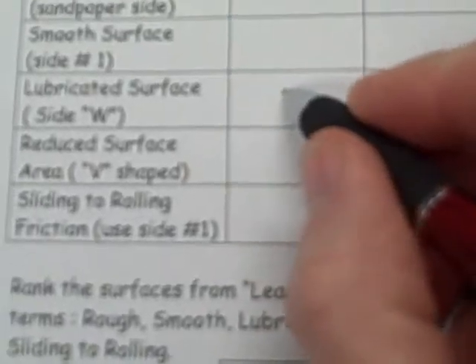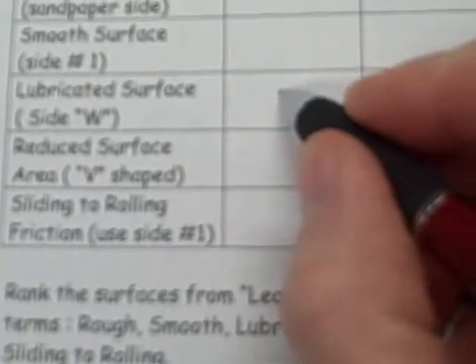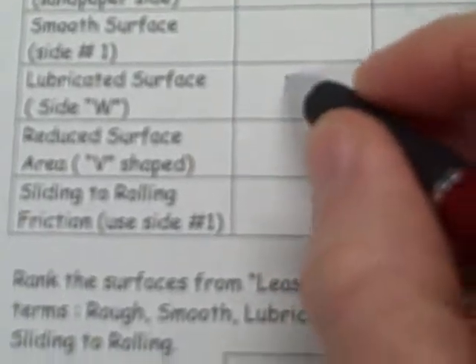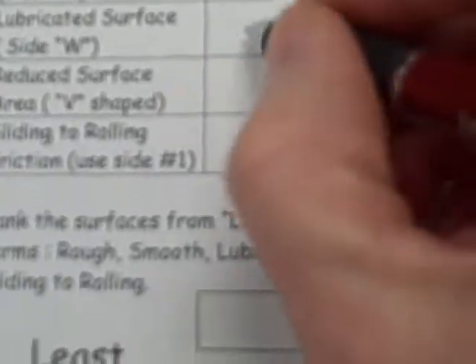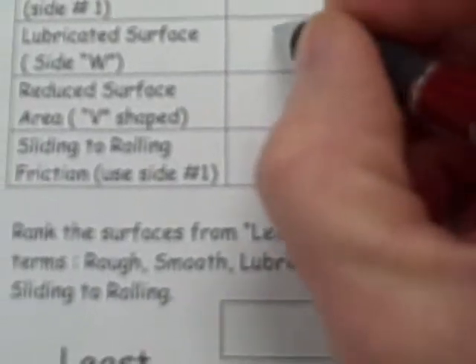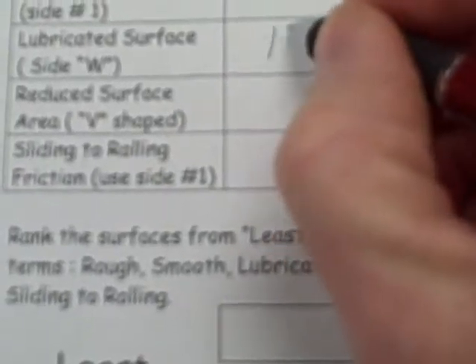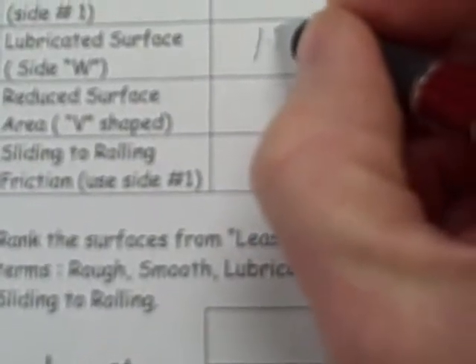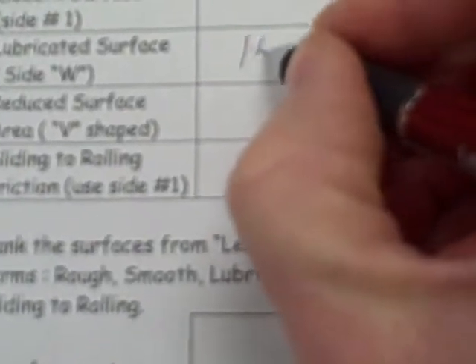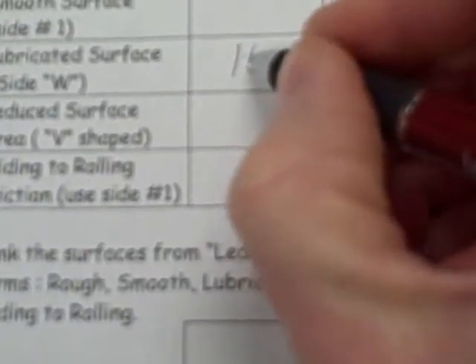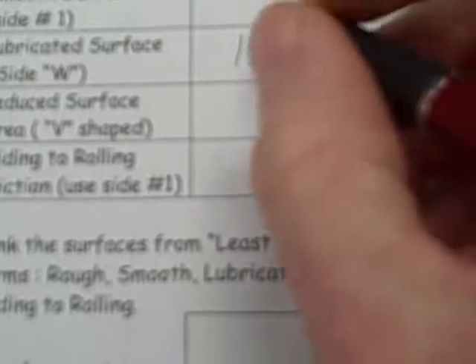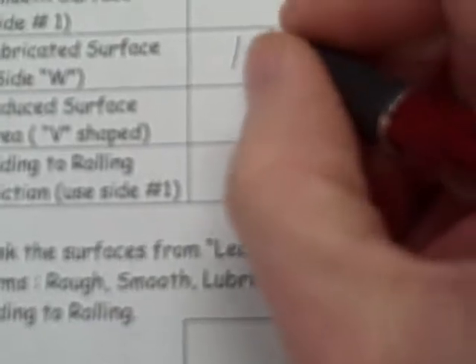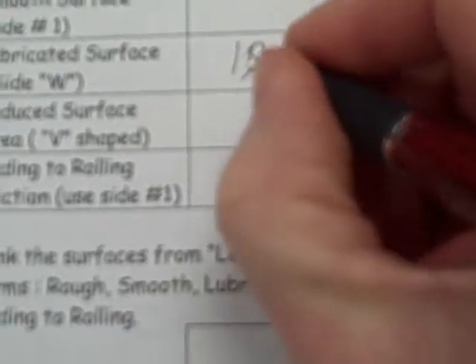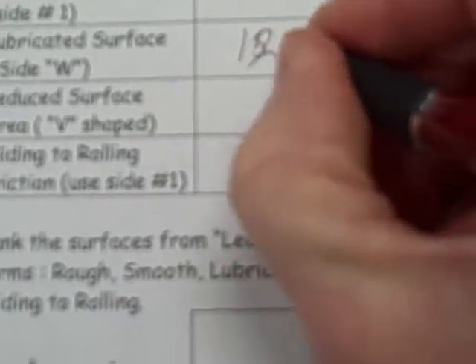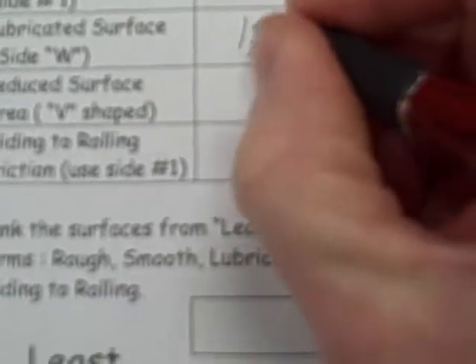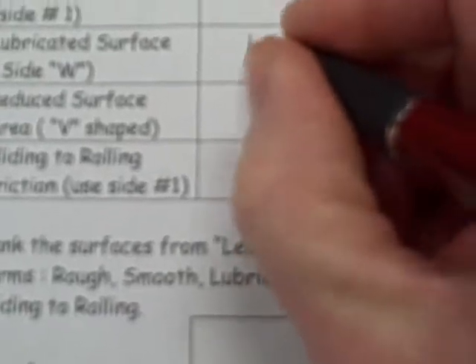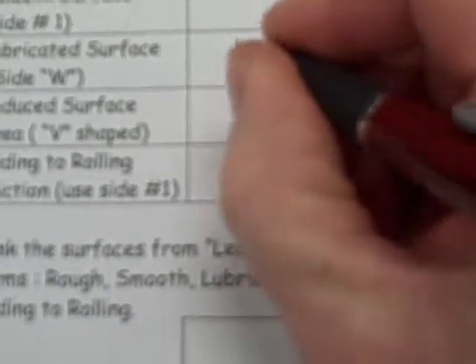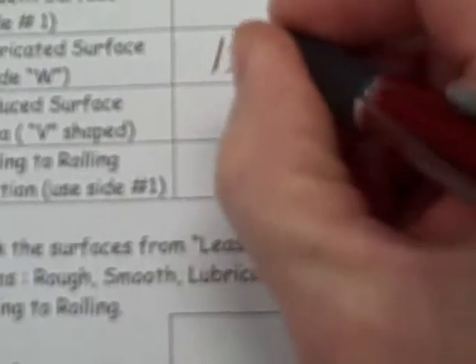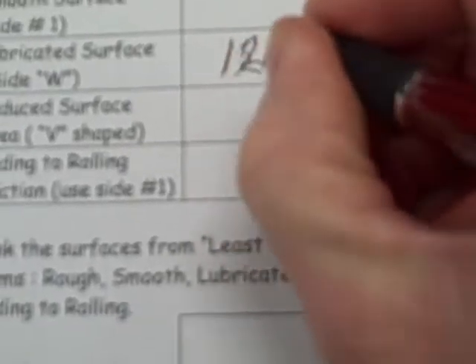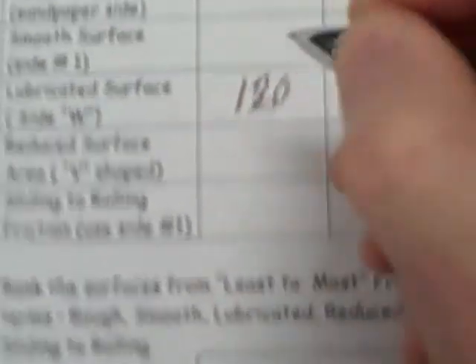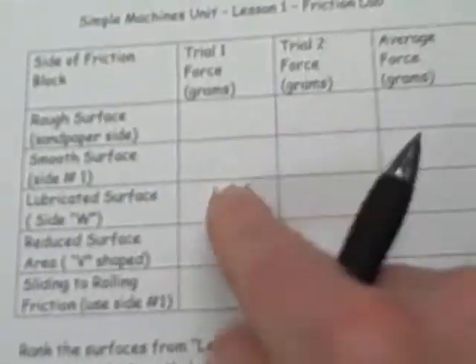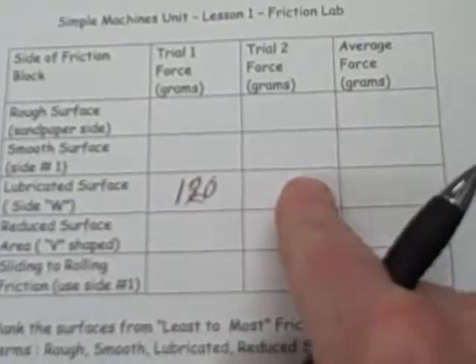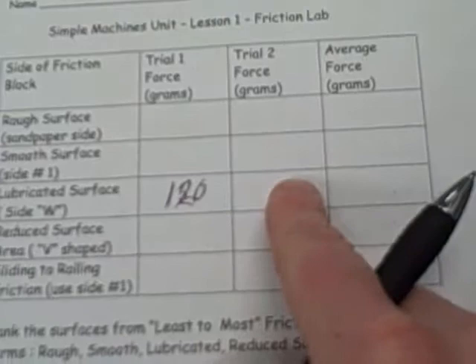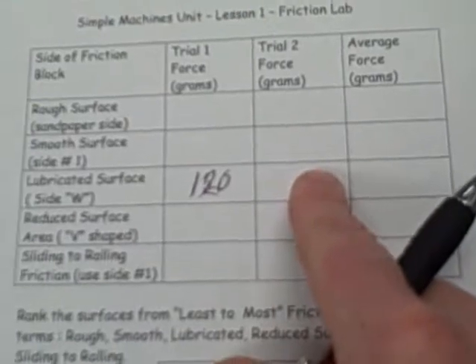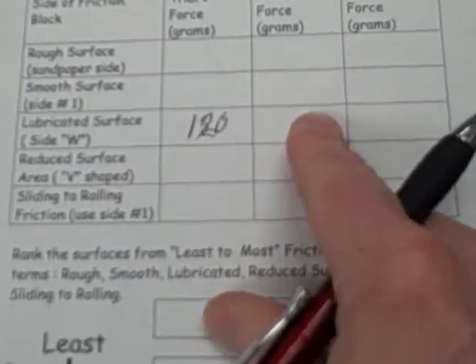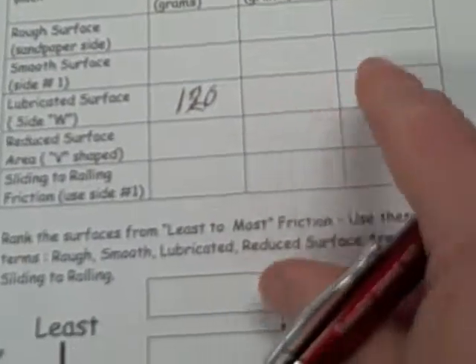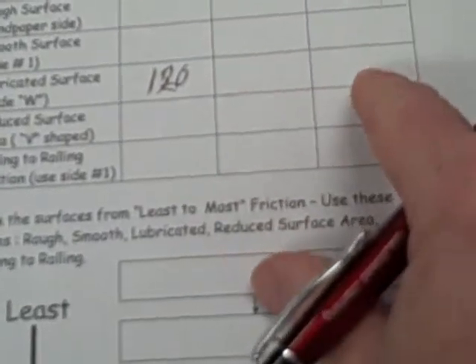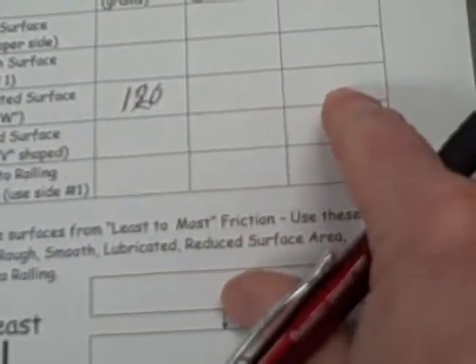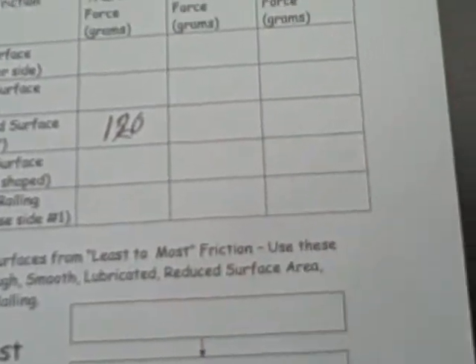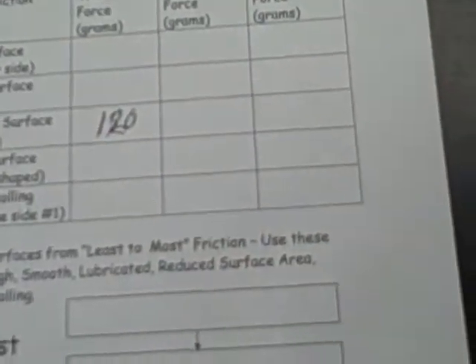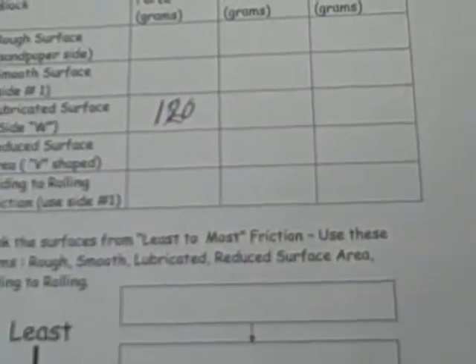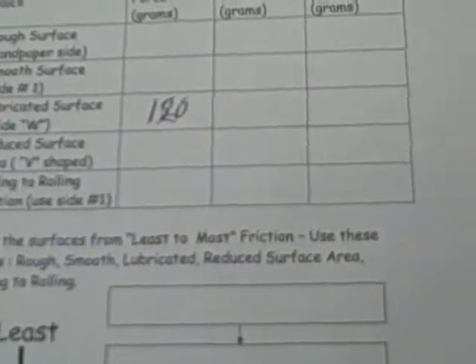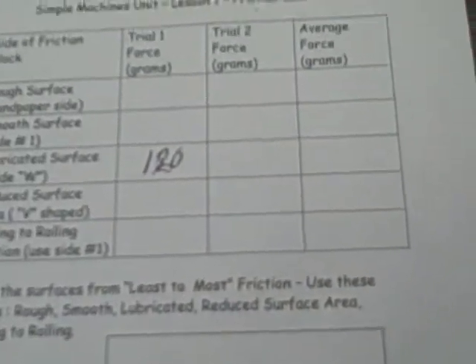You would record 120 grams here. Then you do each test twice just for accuracy, and then you get an average by adding the two together and dividing.